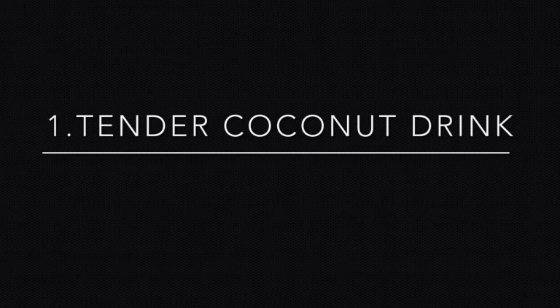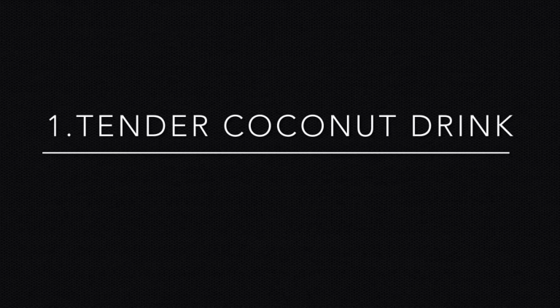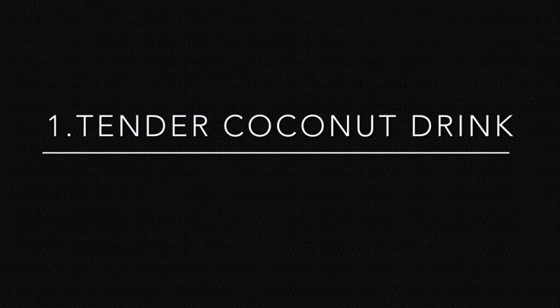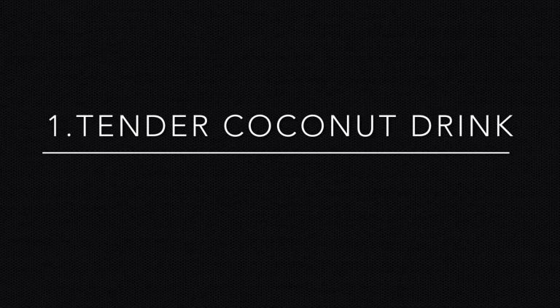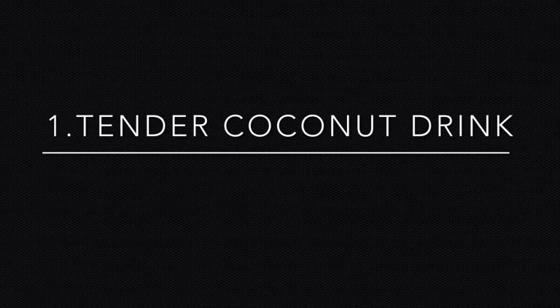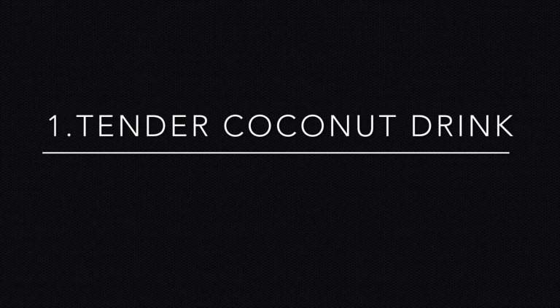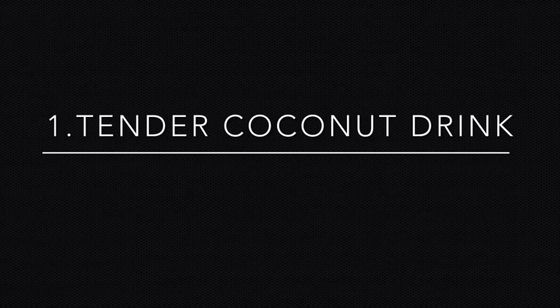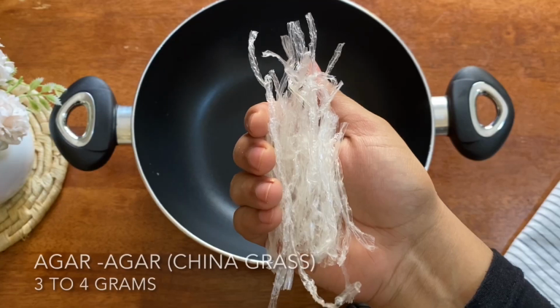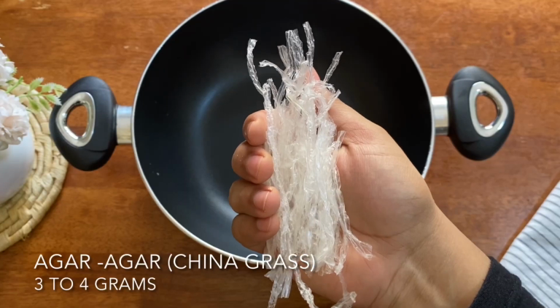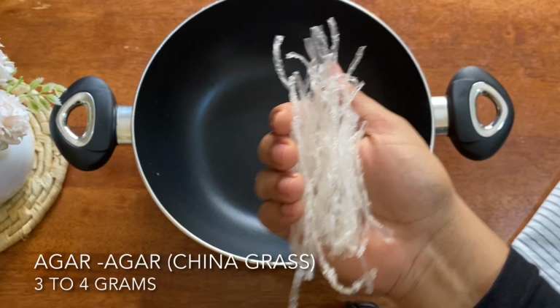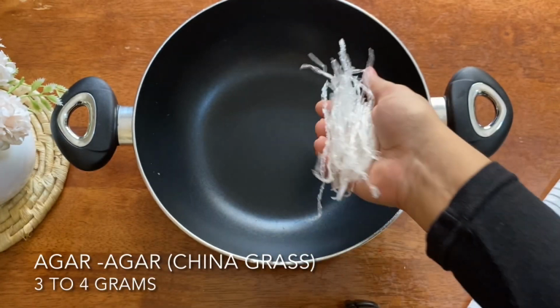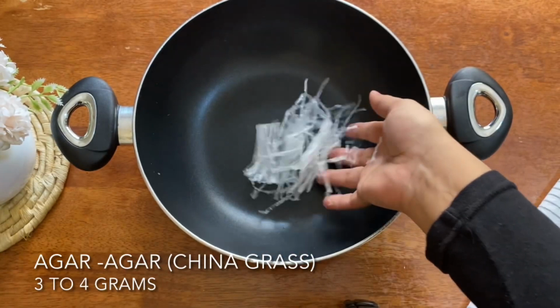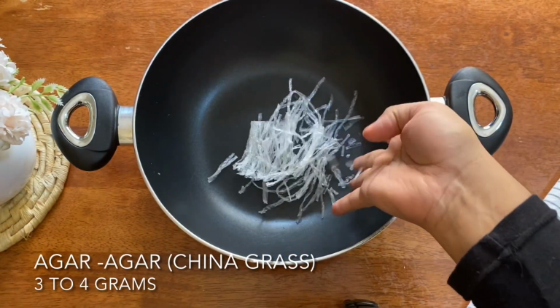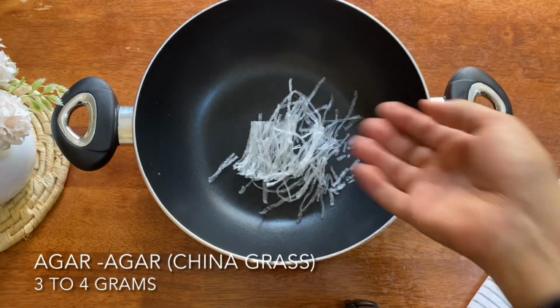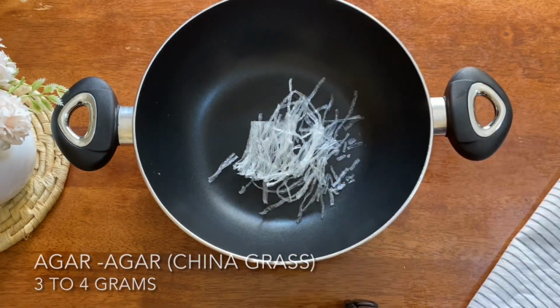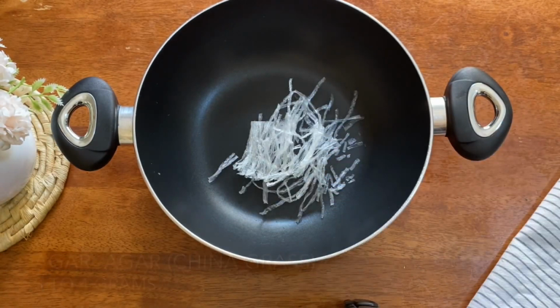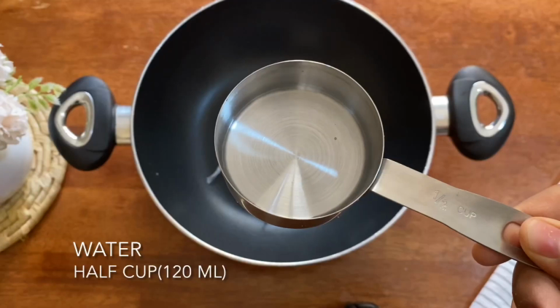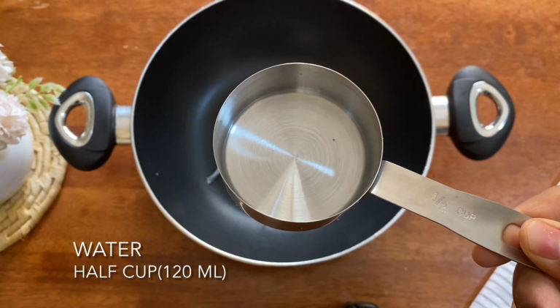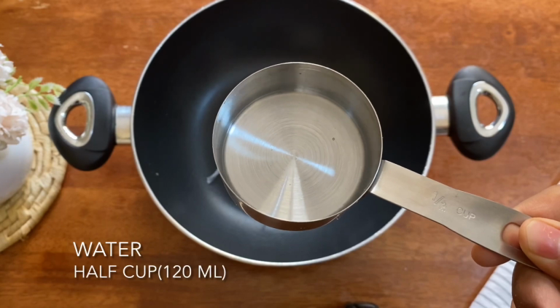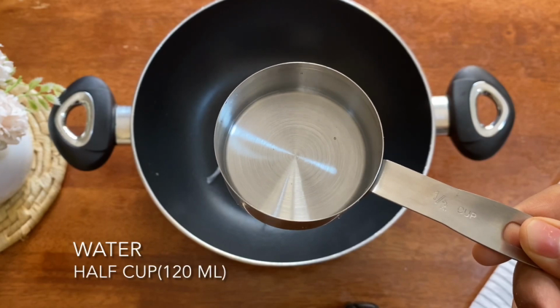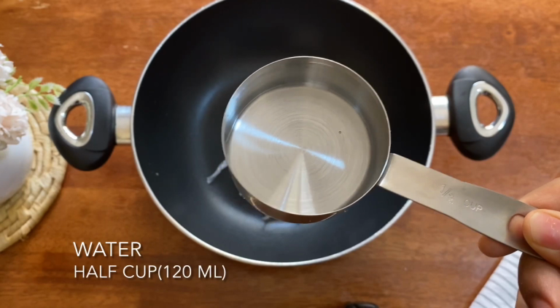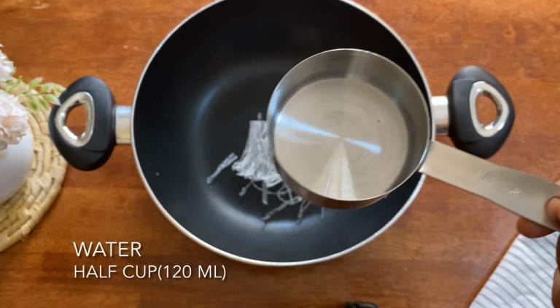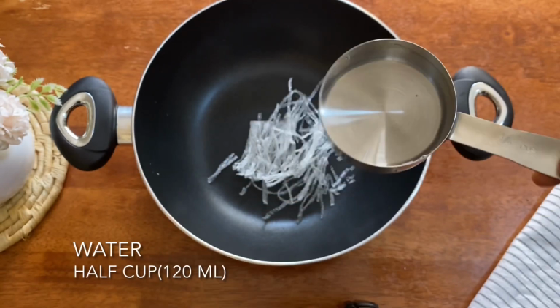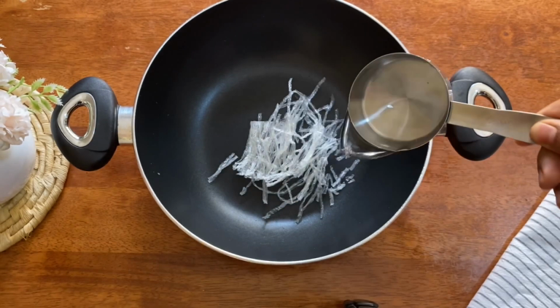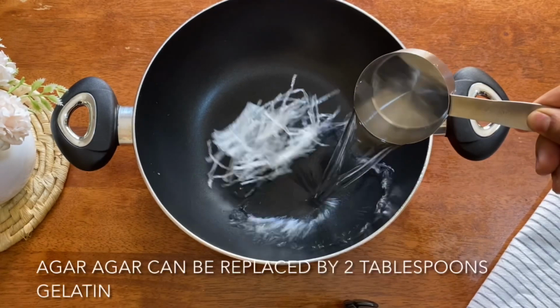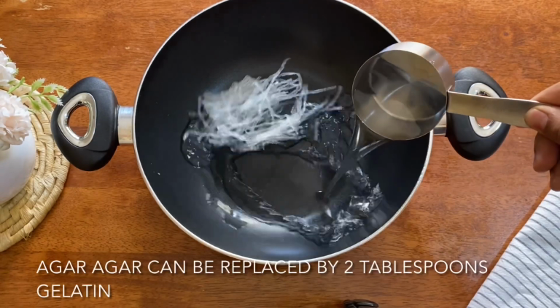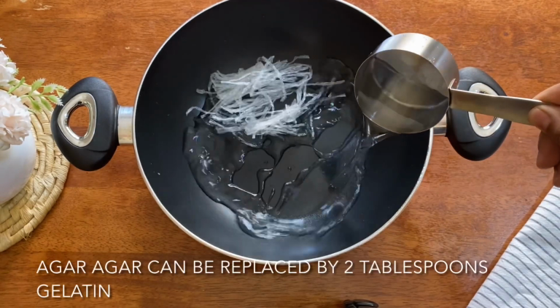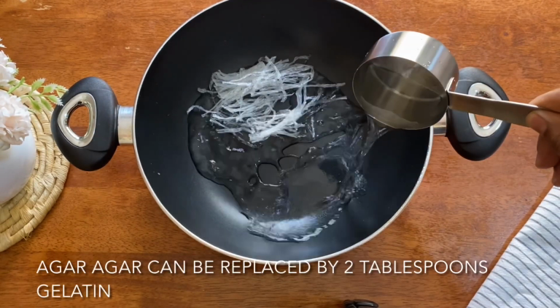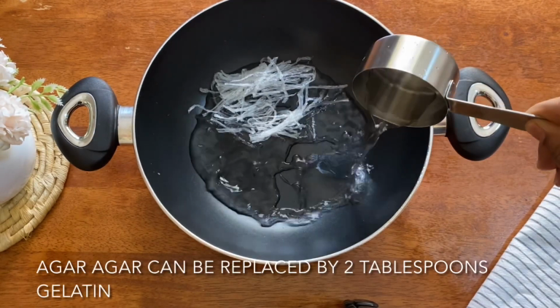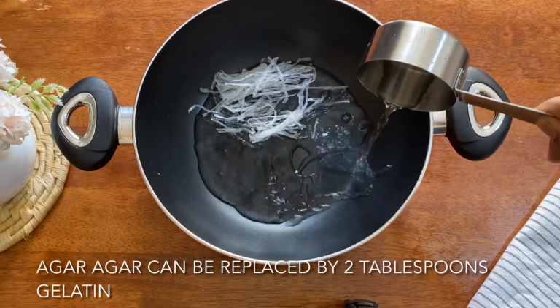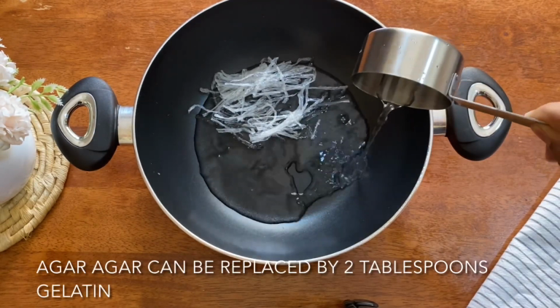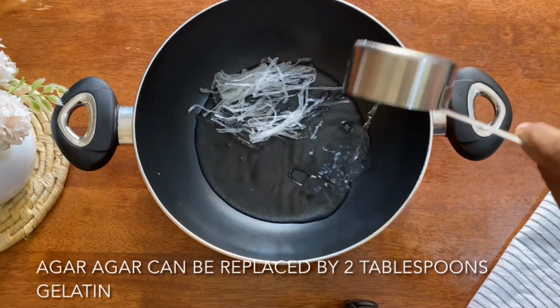If you want, add 3-4 grams of china grass — that is 2 tablespoons of china grass. Also add 2 tablespoons of gelatin.